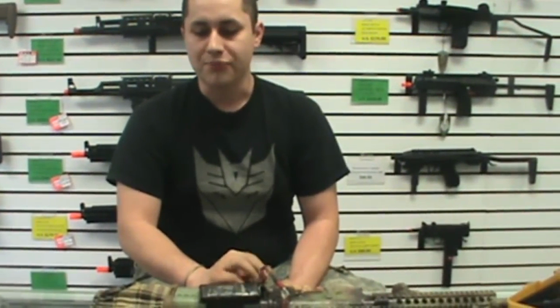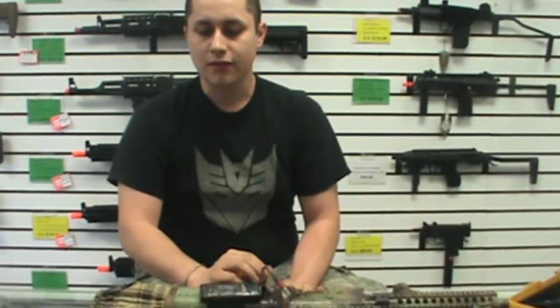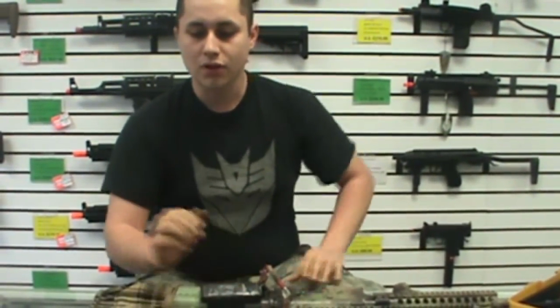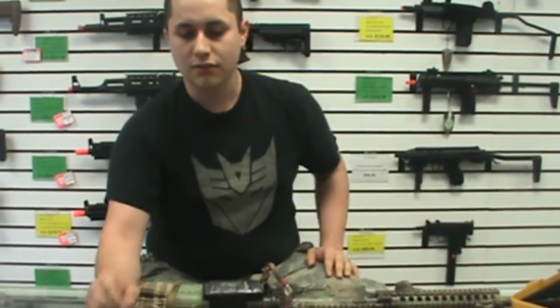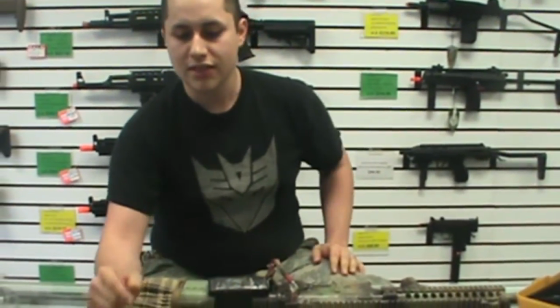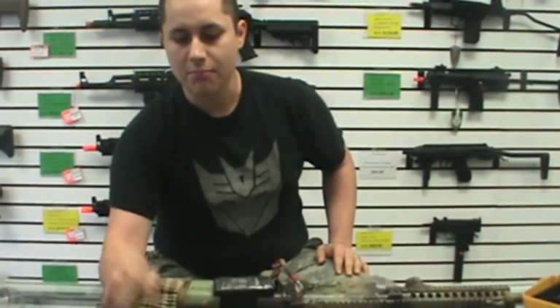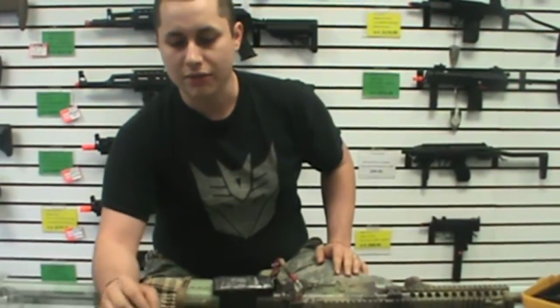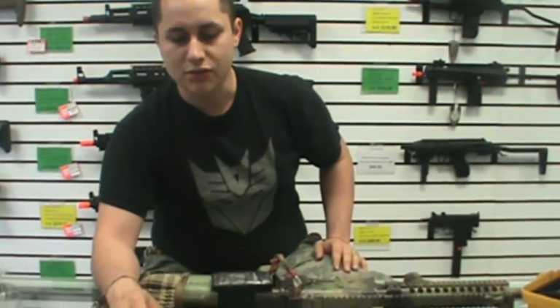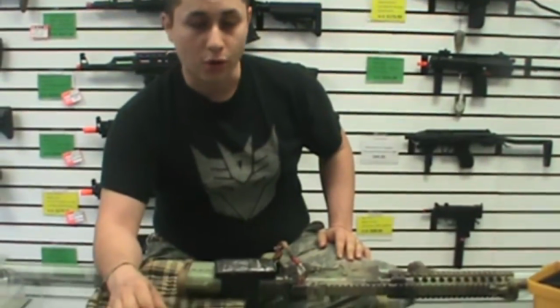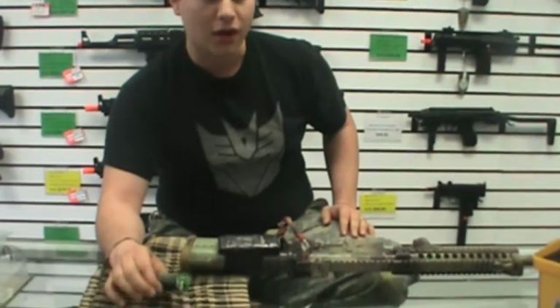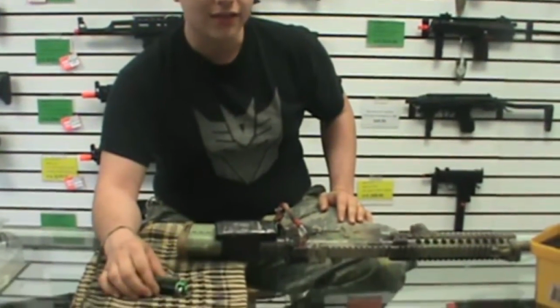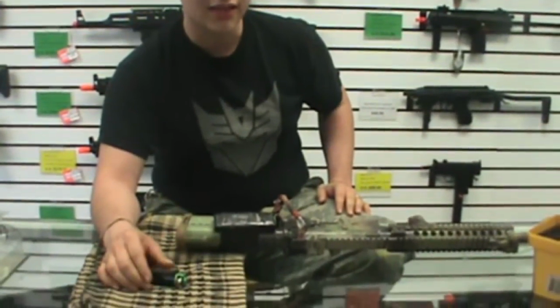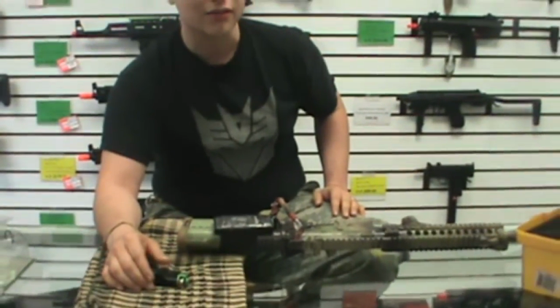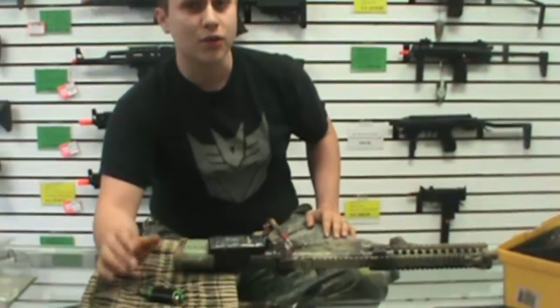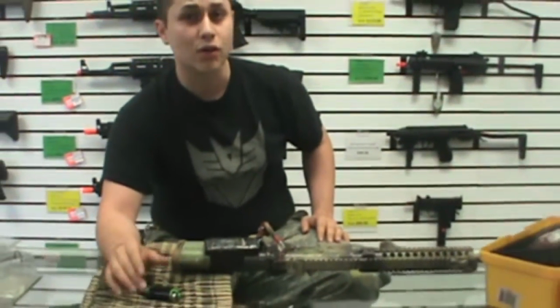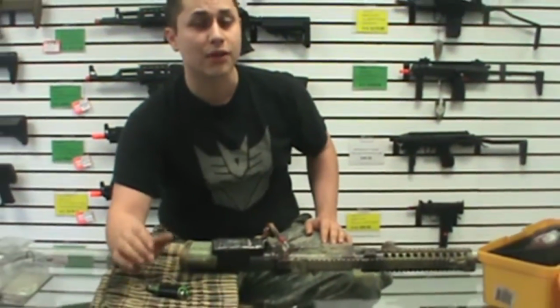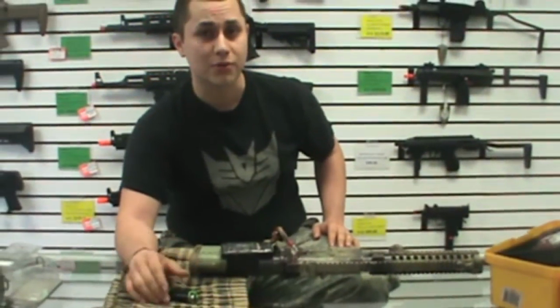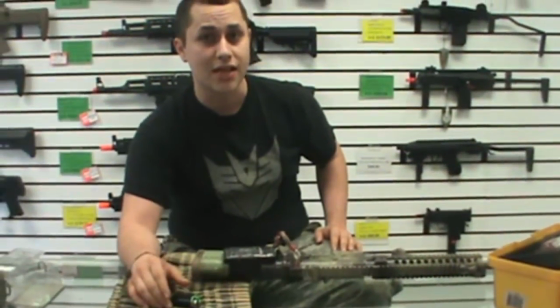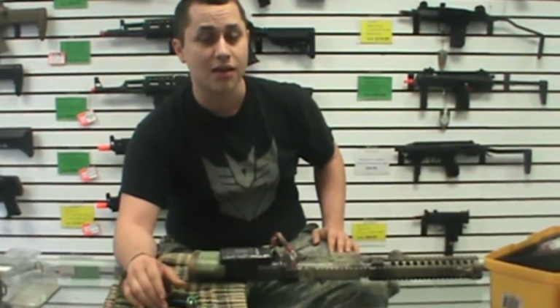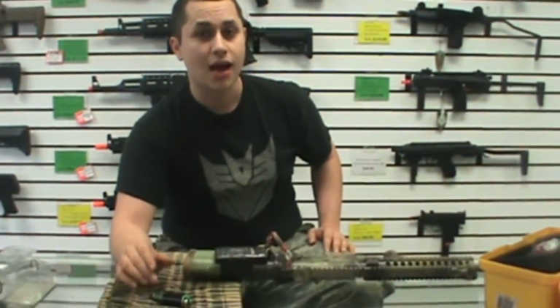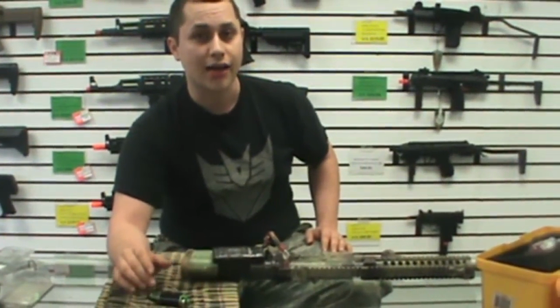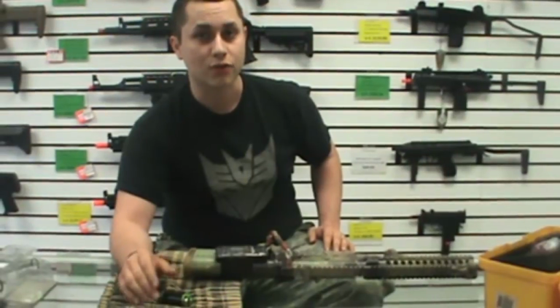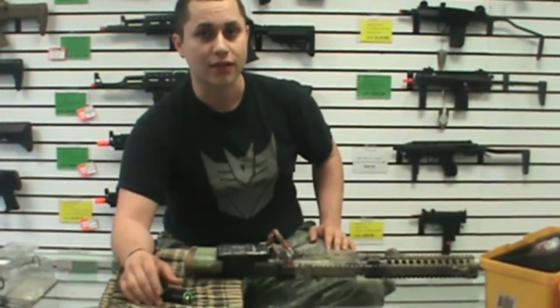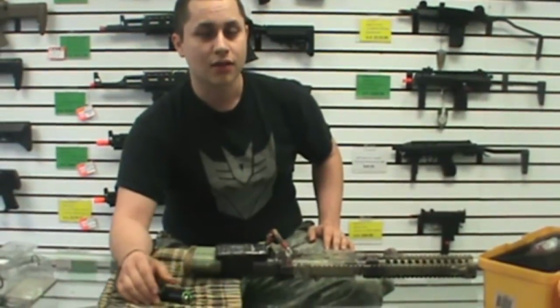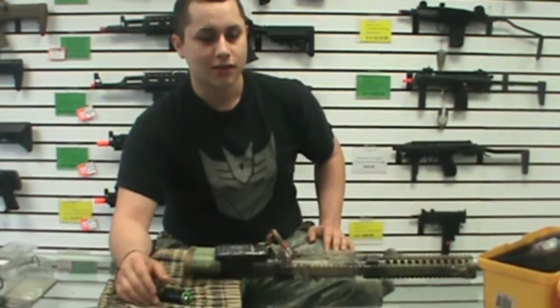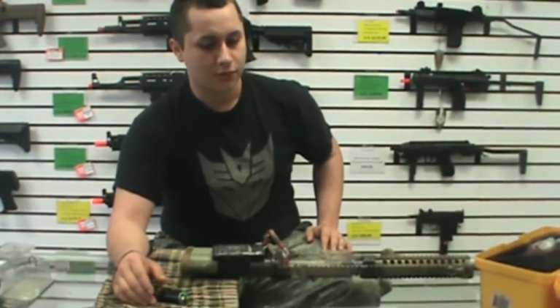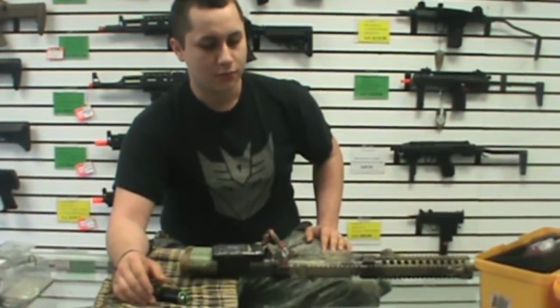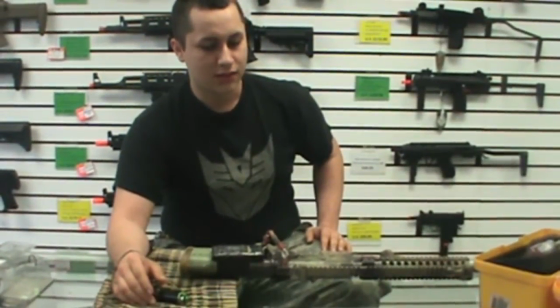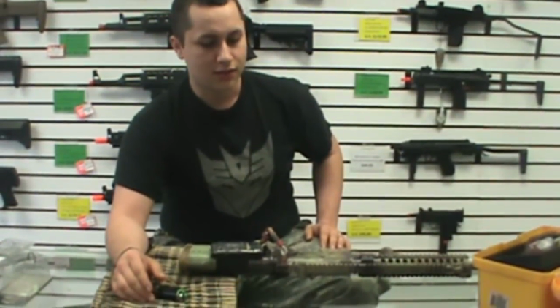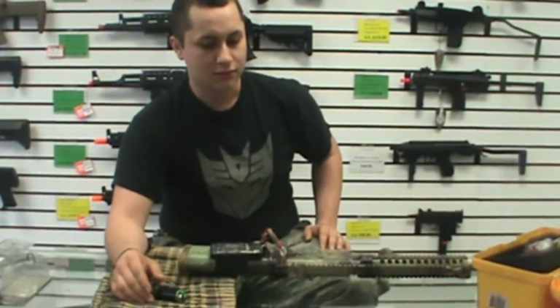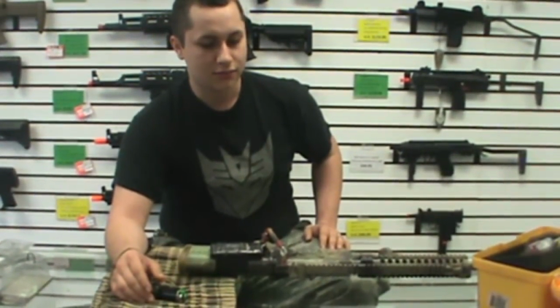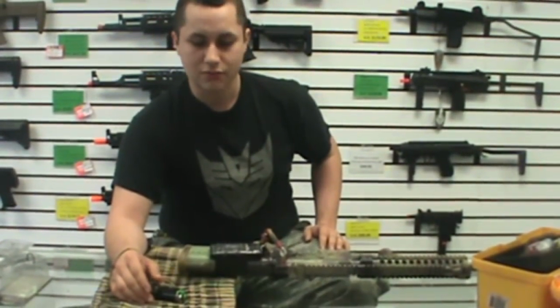Next time we're going to look at the torque on these things and see which one has better RPM at a higher torque strain. So stay tuned.